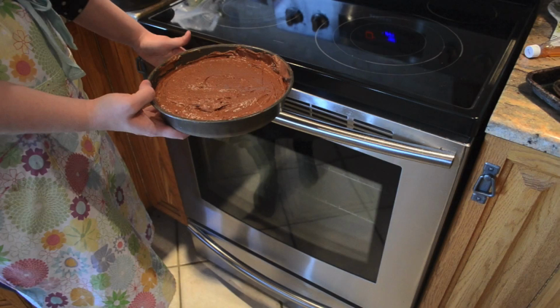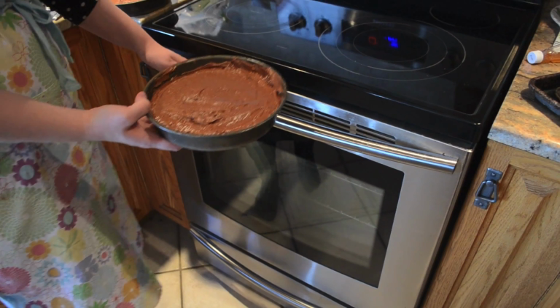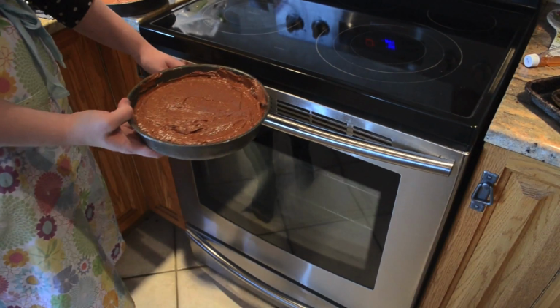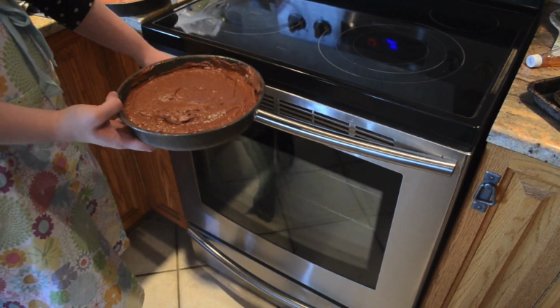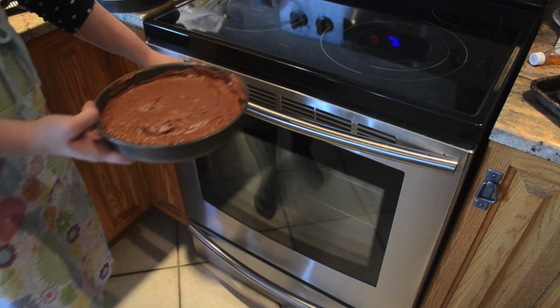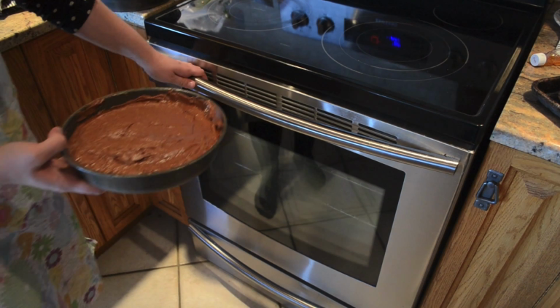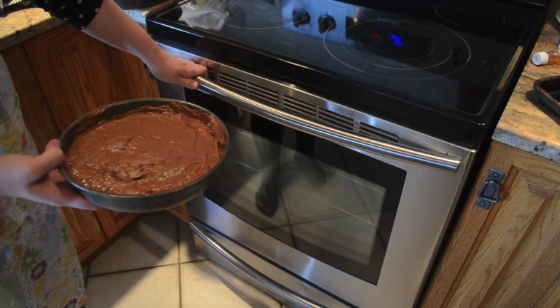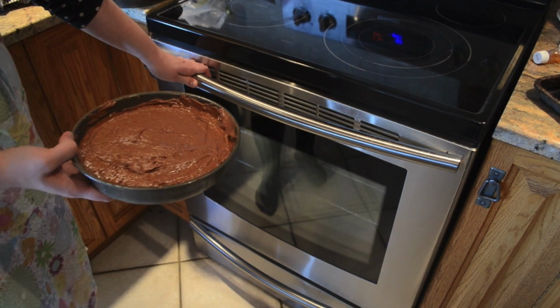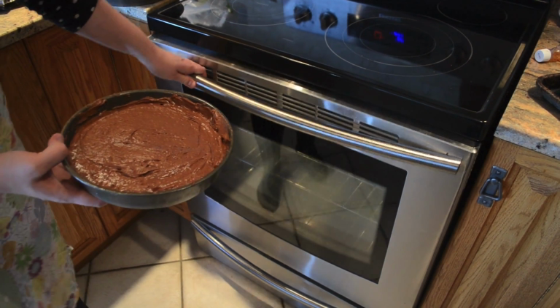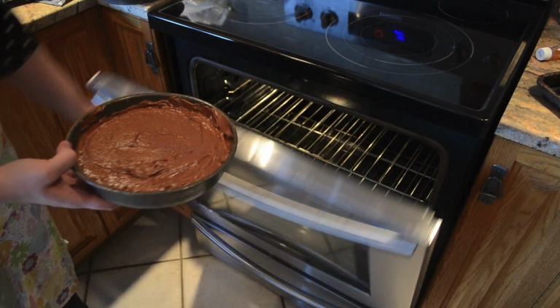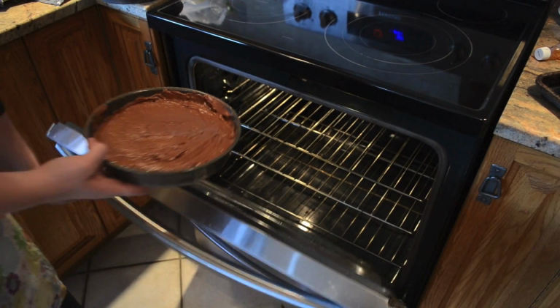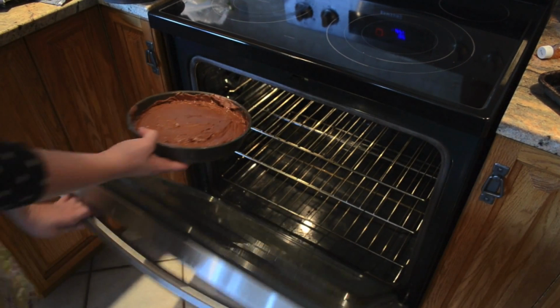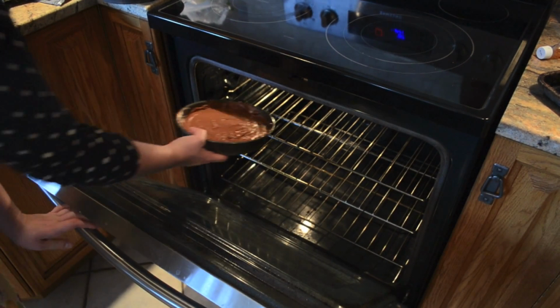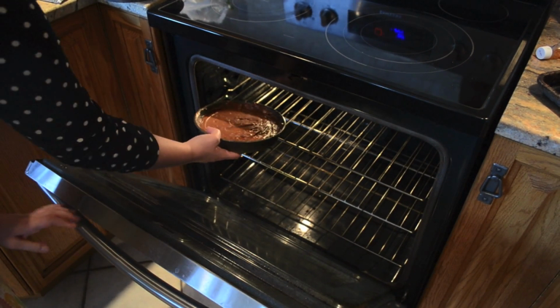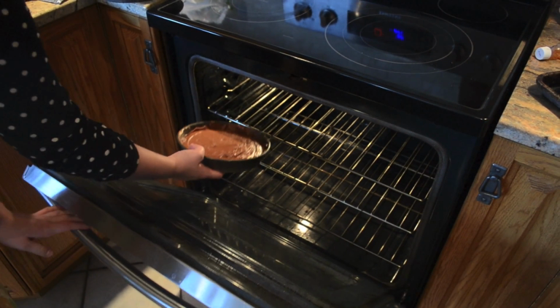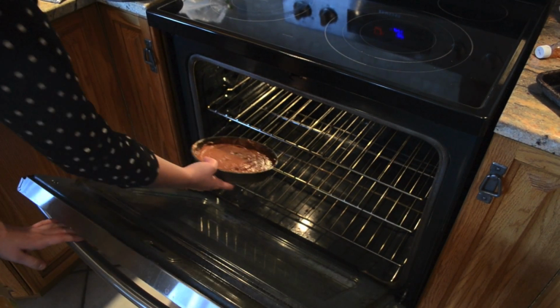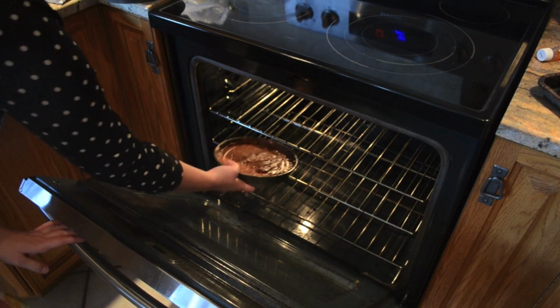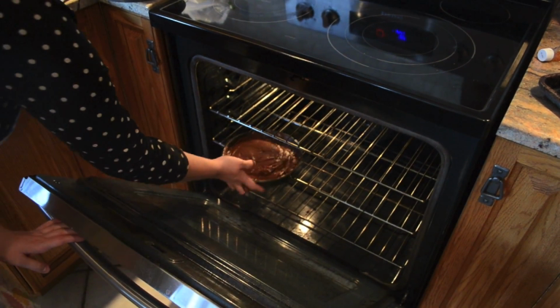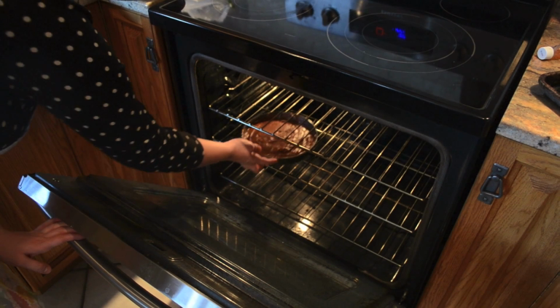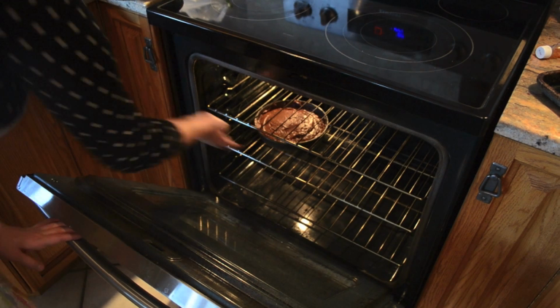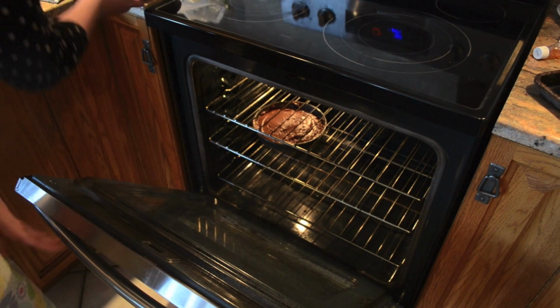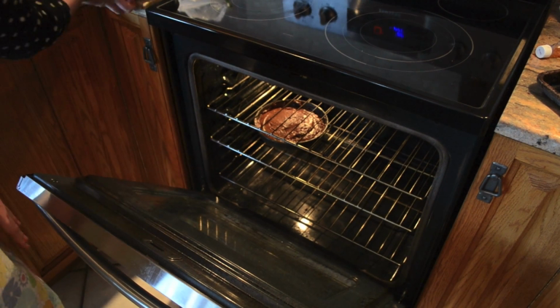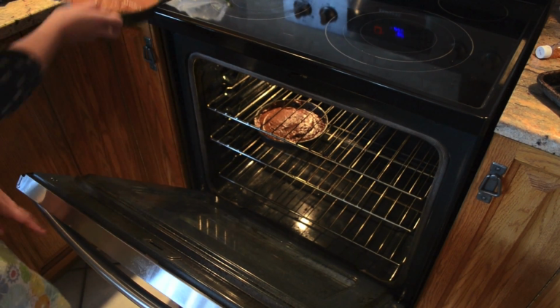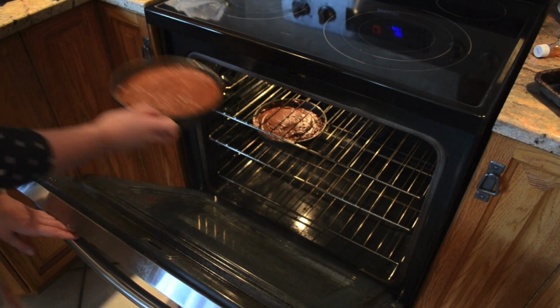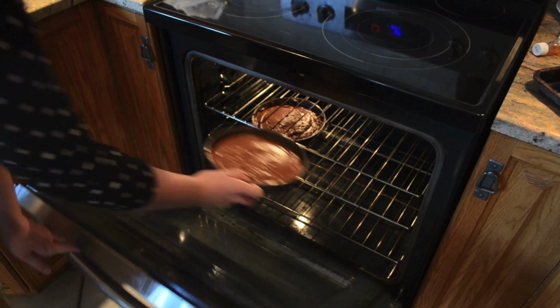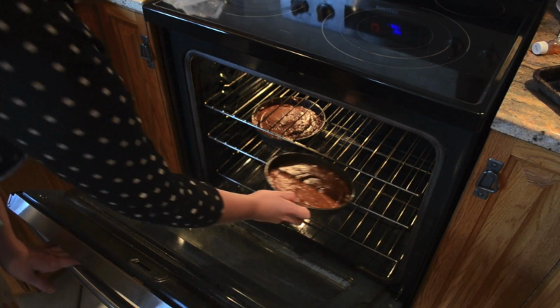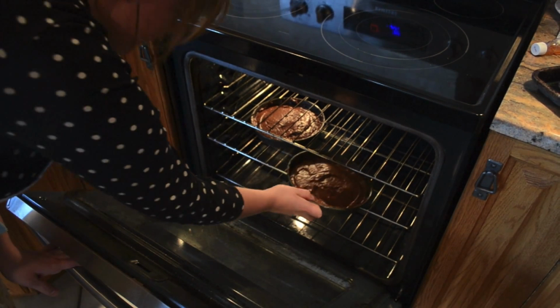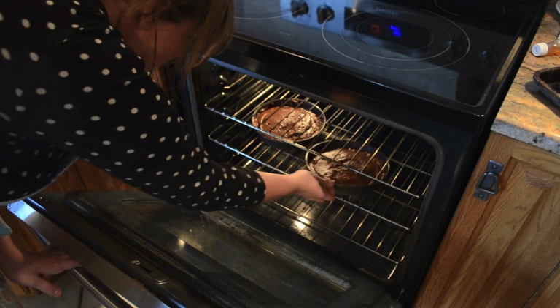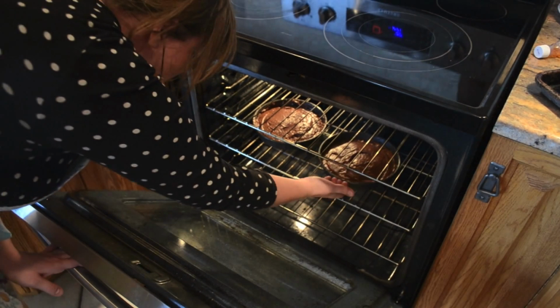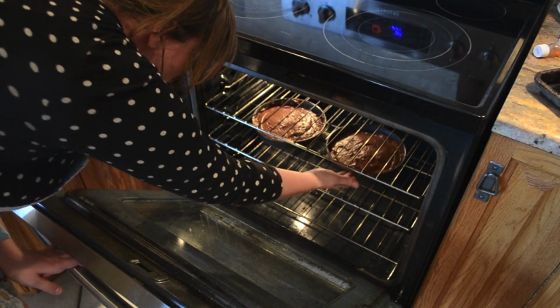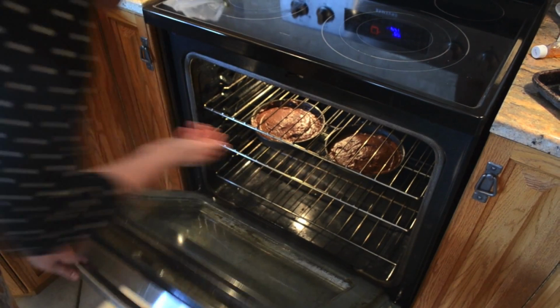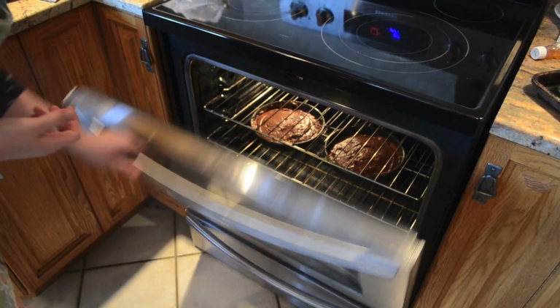Bake the cake rounds for roughly 45 minutes, or until a toothpick inserted in the center comes out clean. Bake the cupcakes for 14 minutes, or until the toothpick comes out clean.